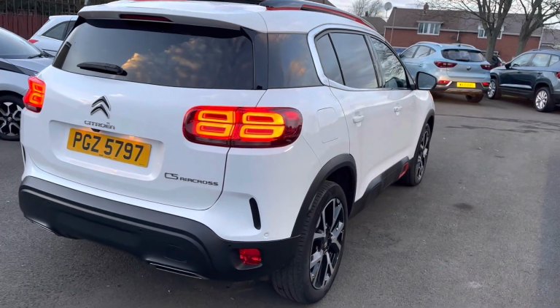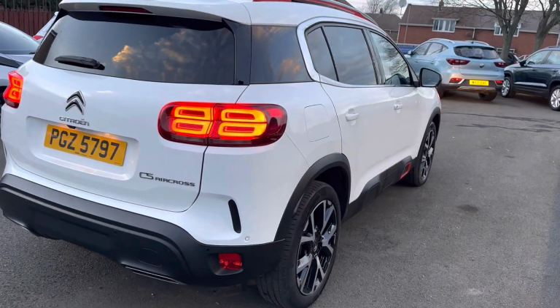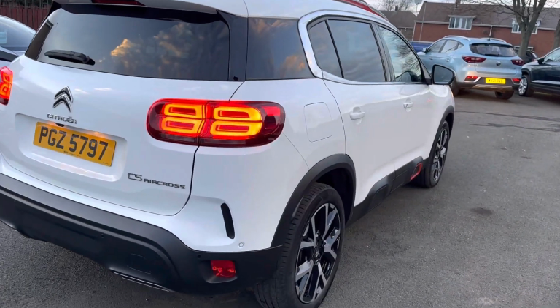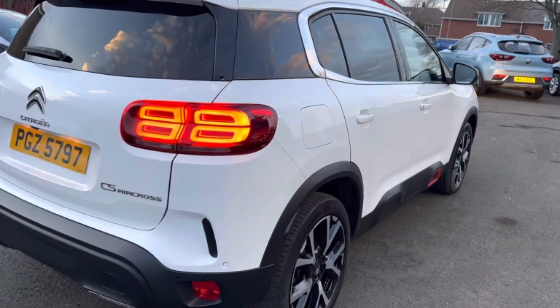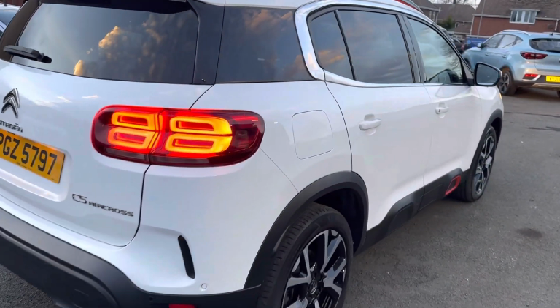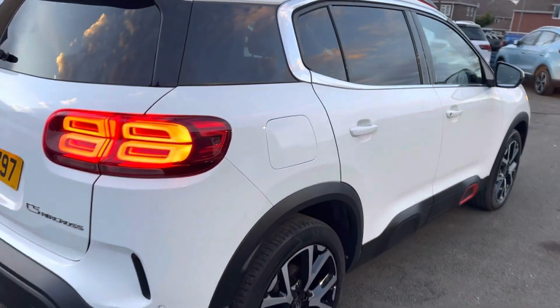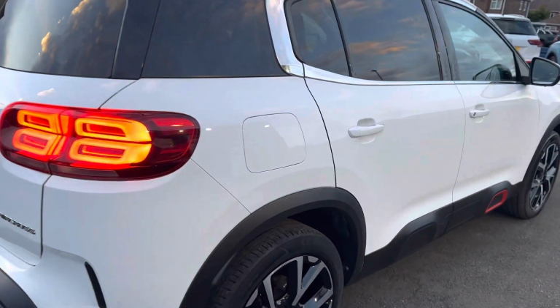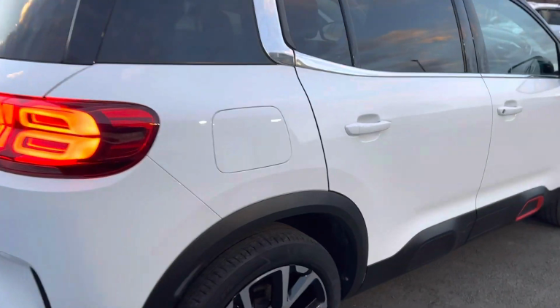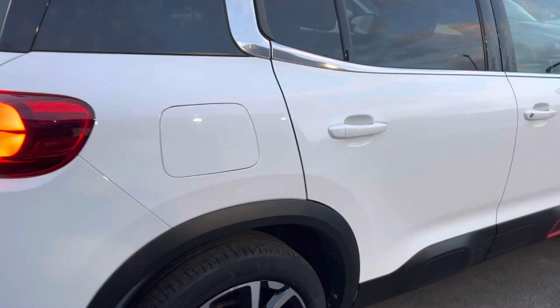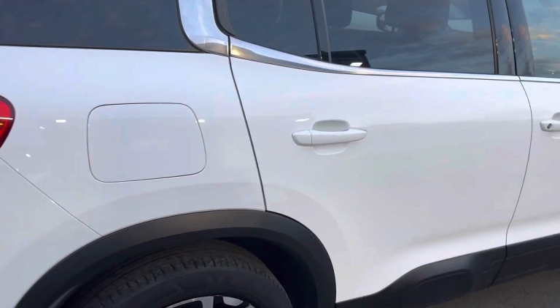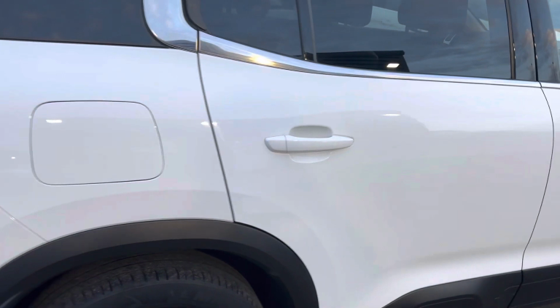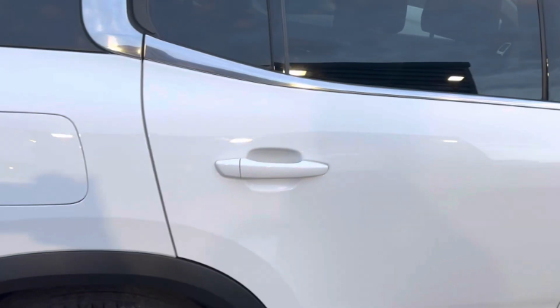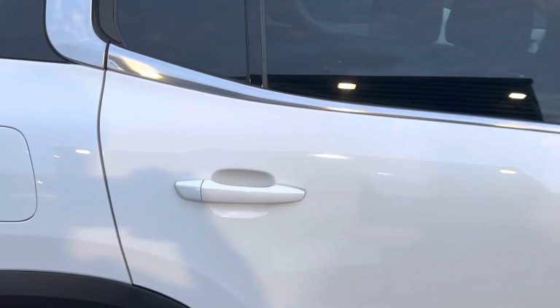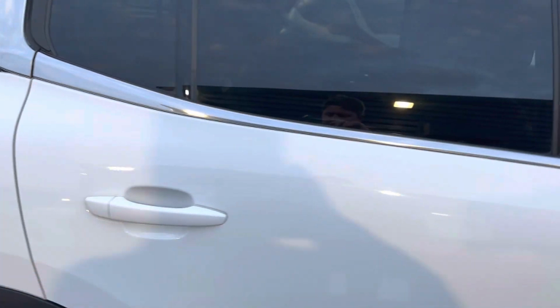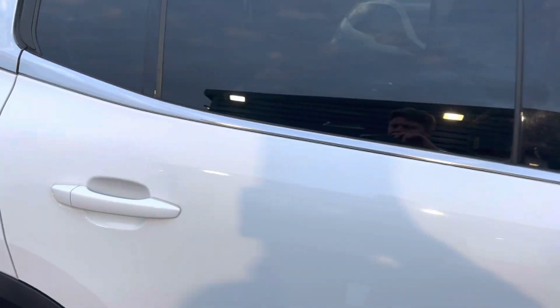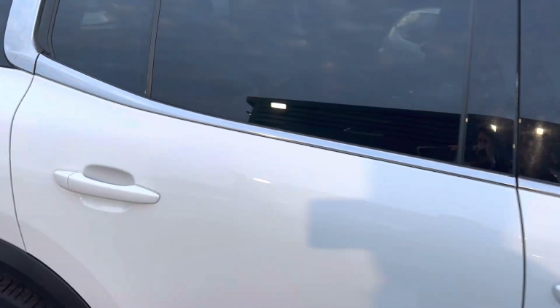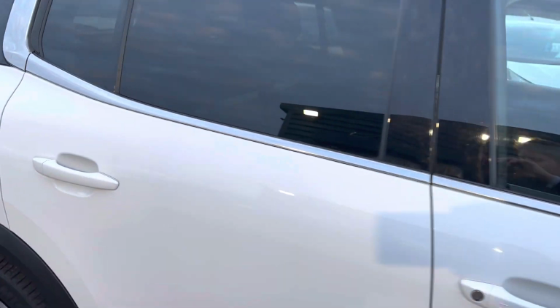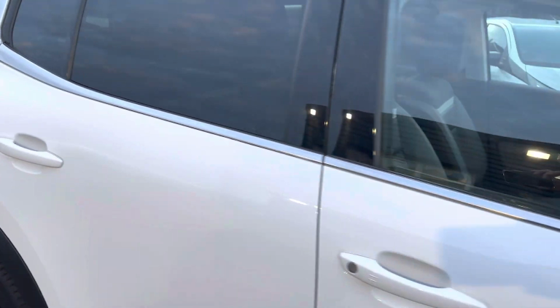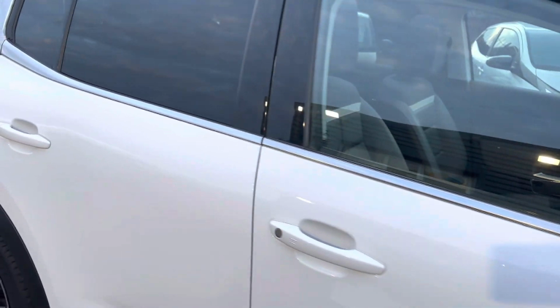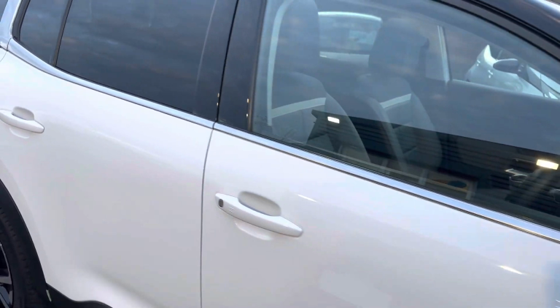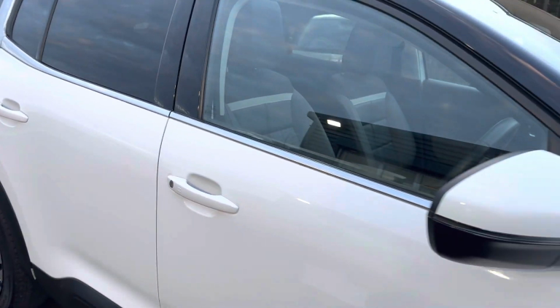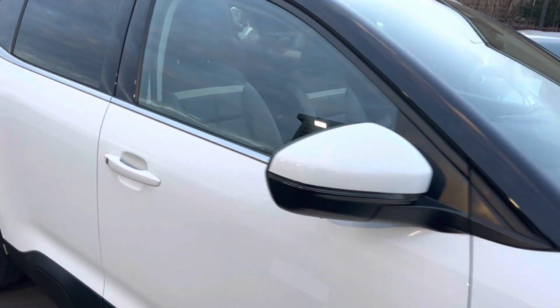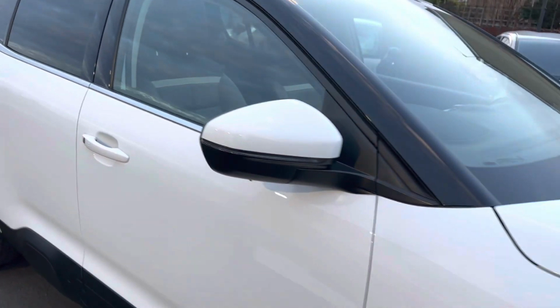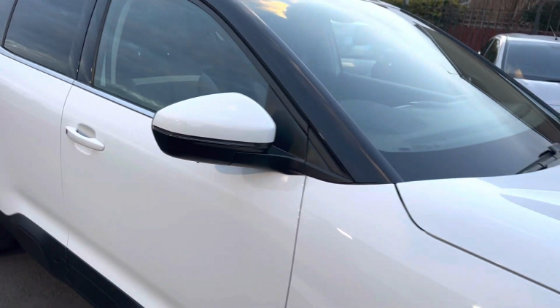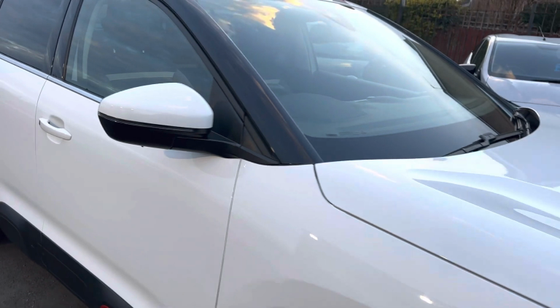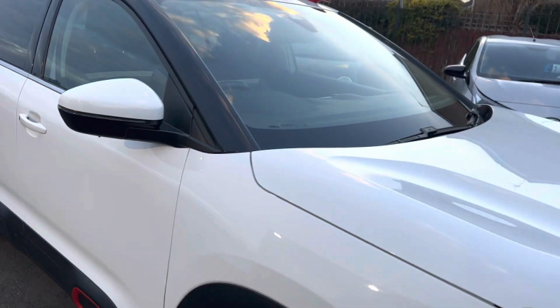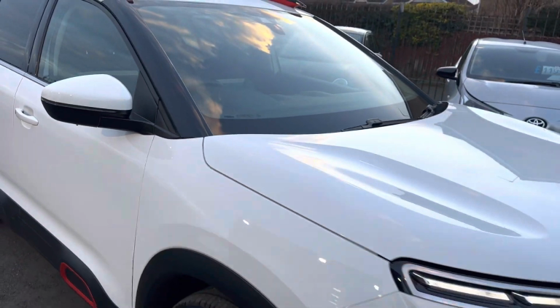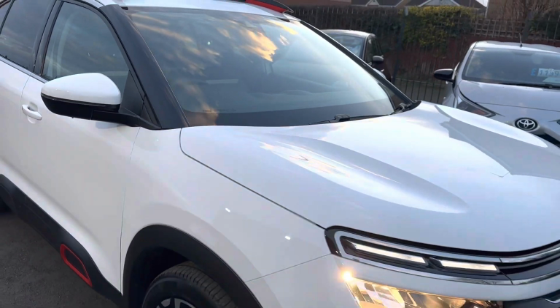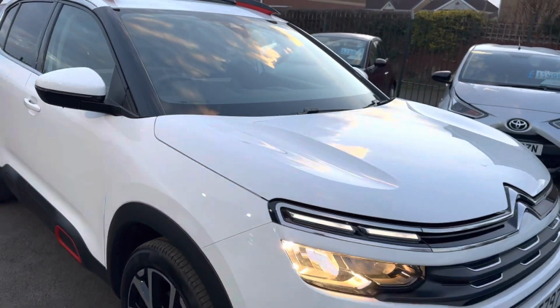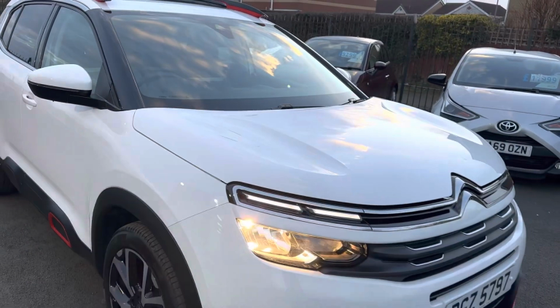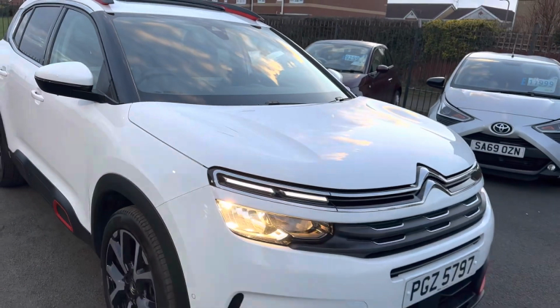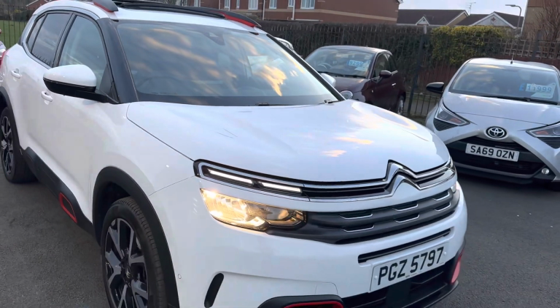Just to recap: it's the Citroën C5 Aircross 1.2 Flare Plus, 15,000 miles on the clock, one owner with full Citroën service history and two keys.